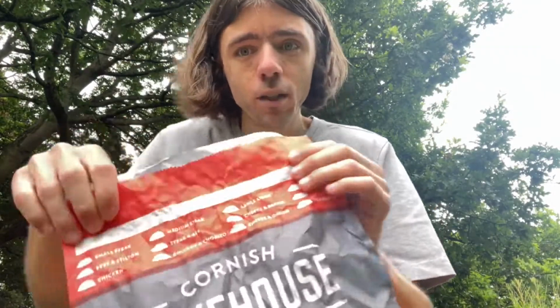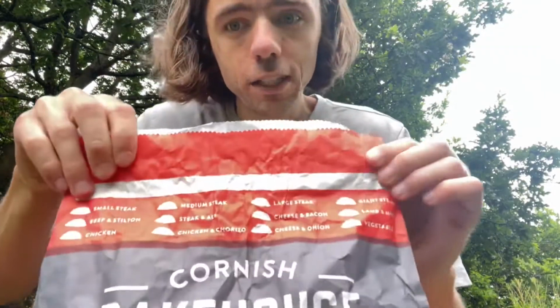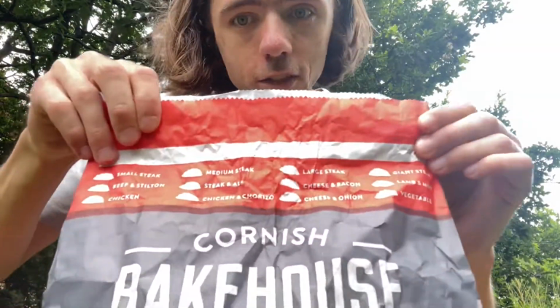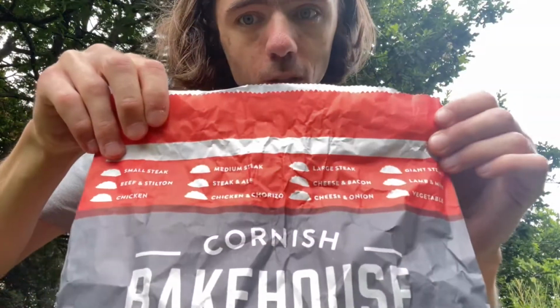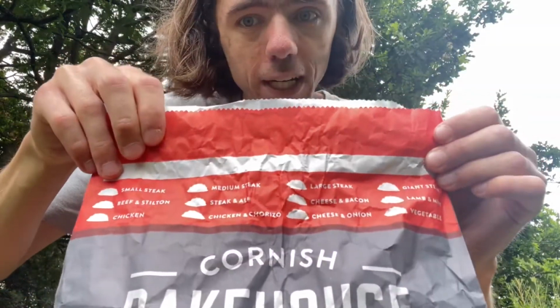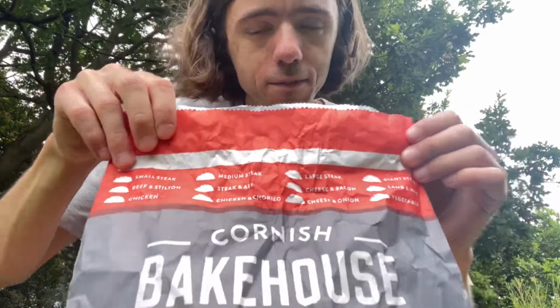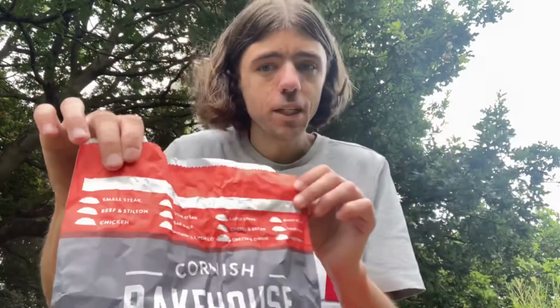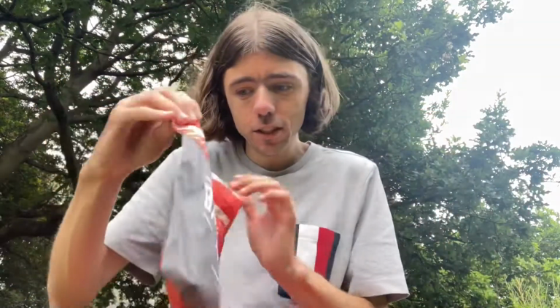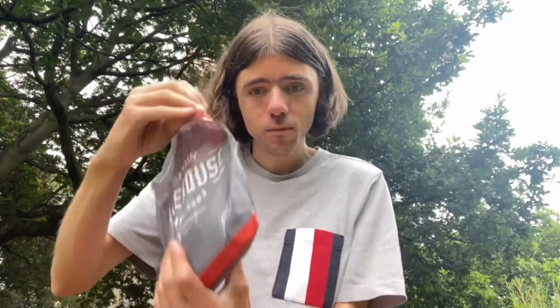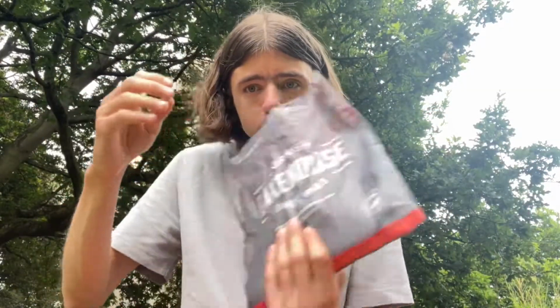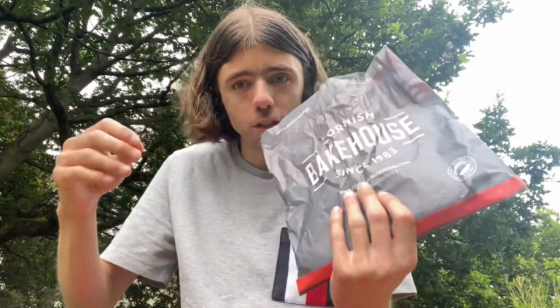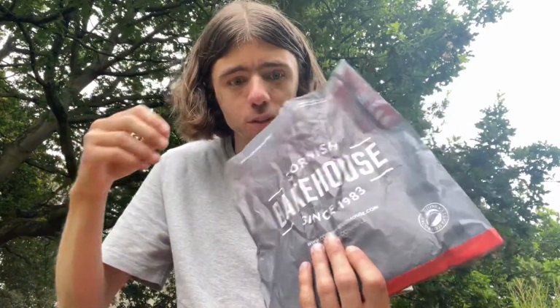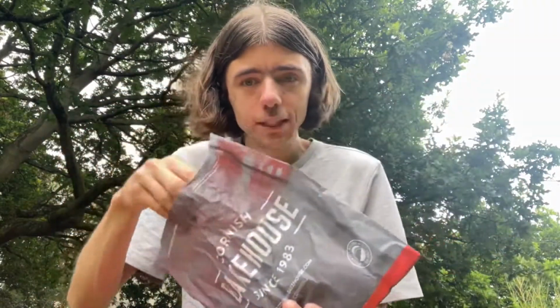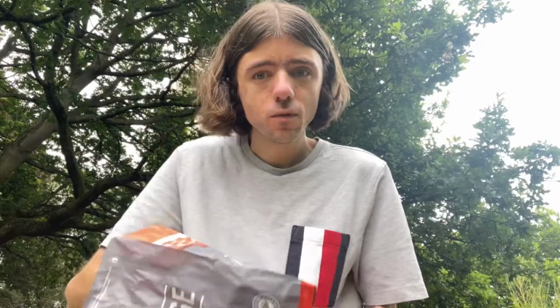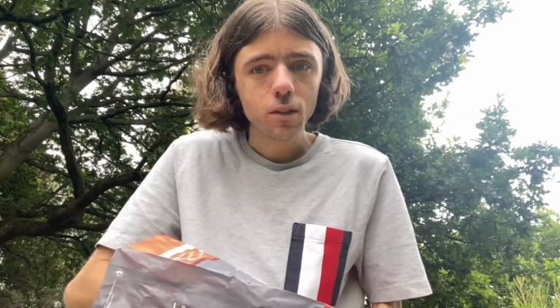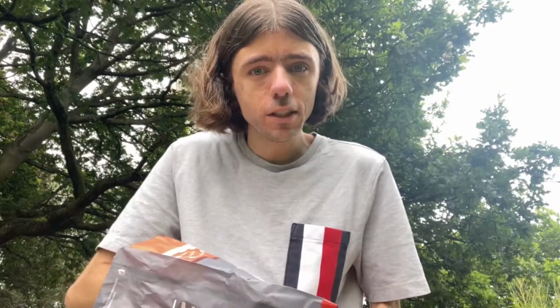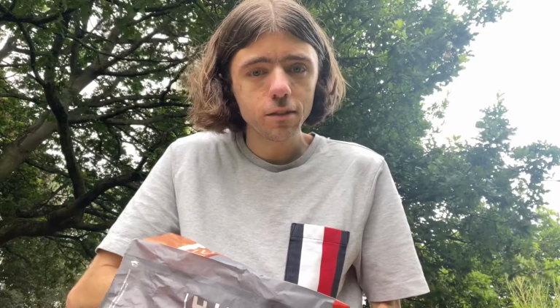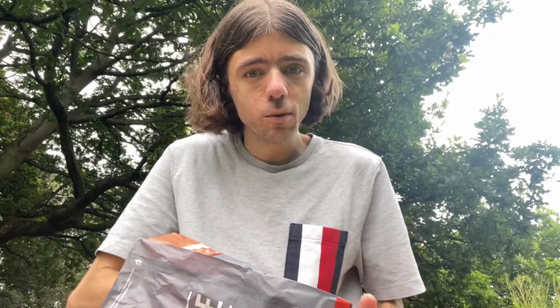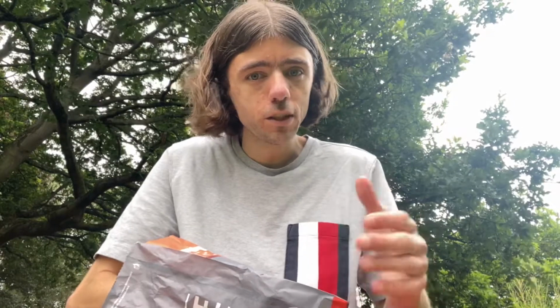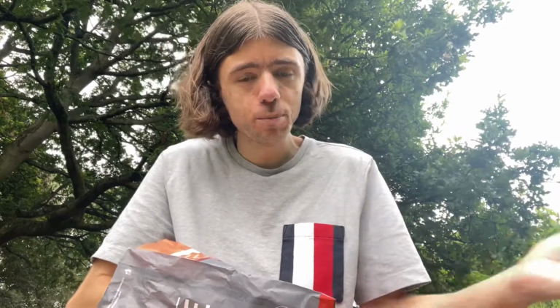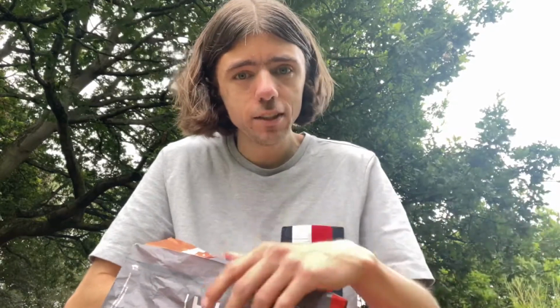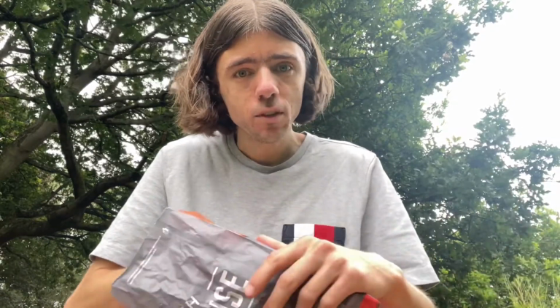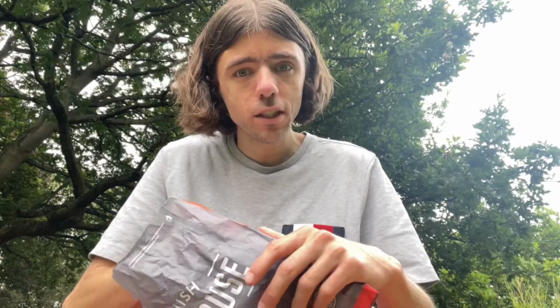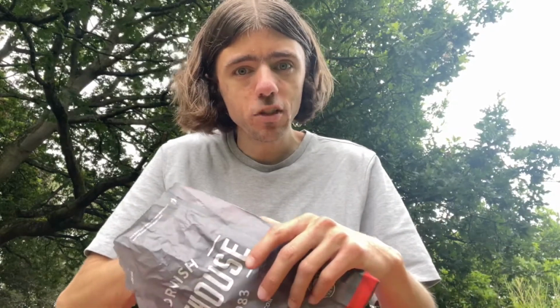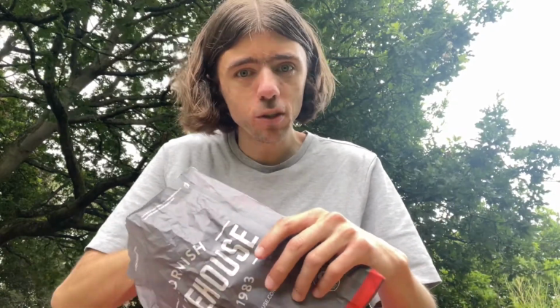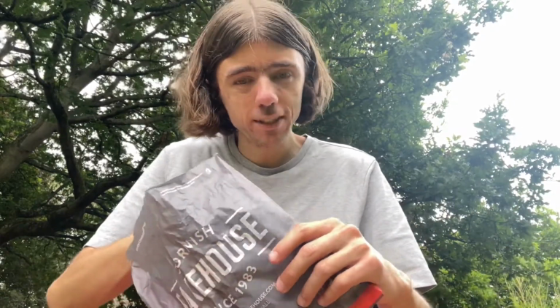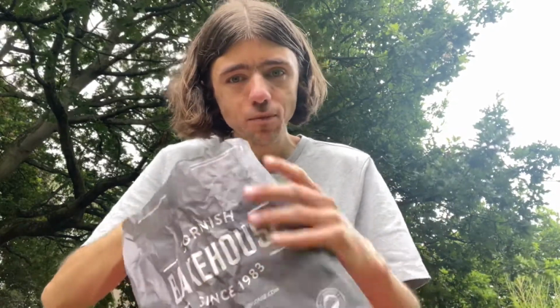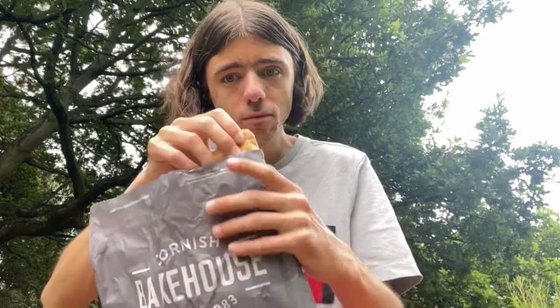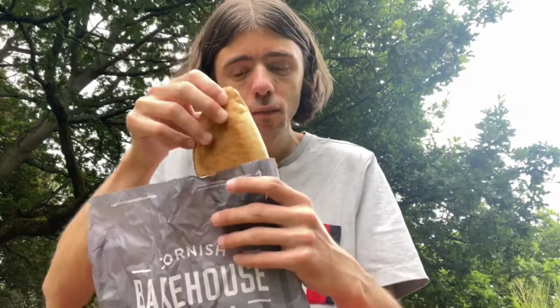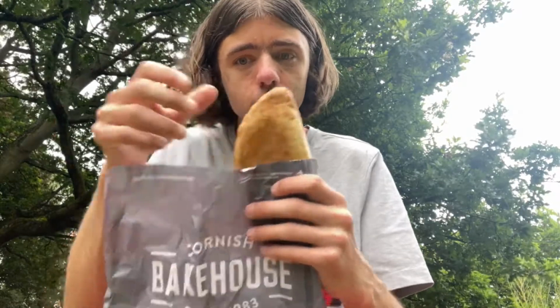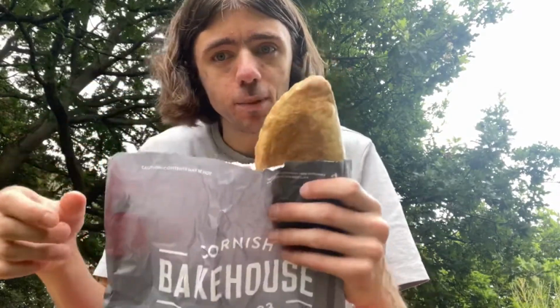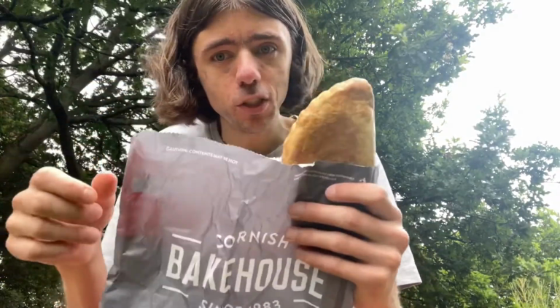They even list them on the bag, as you can see. But the one that I bought today is one of their special pasties — it's a spinach and ricotta pasty. So this is spinach and ricotta.